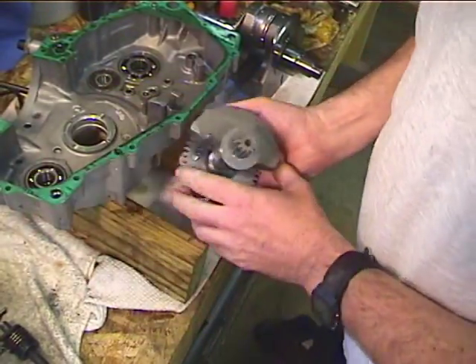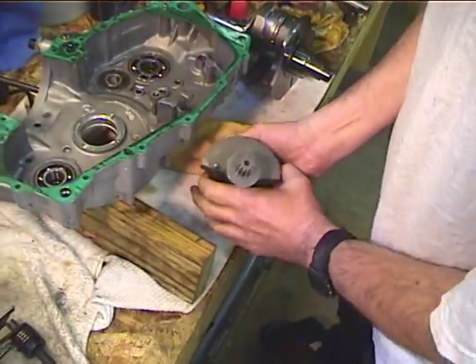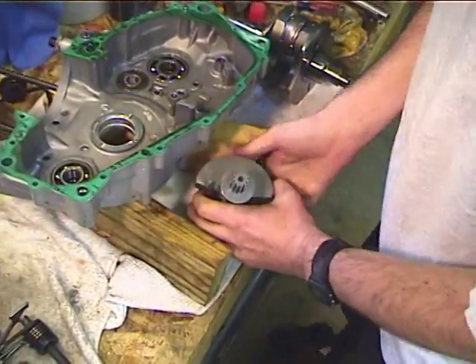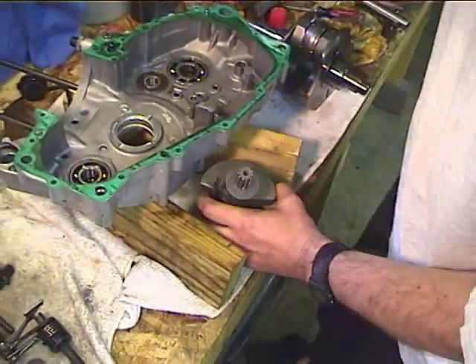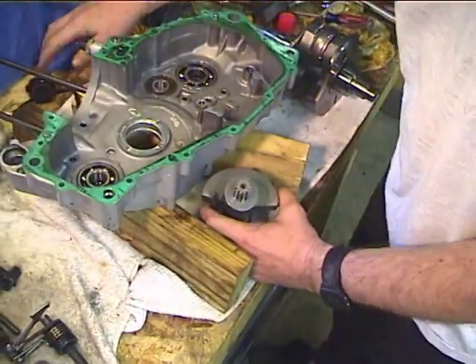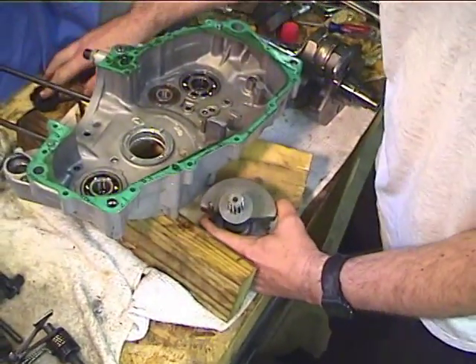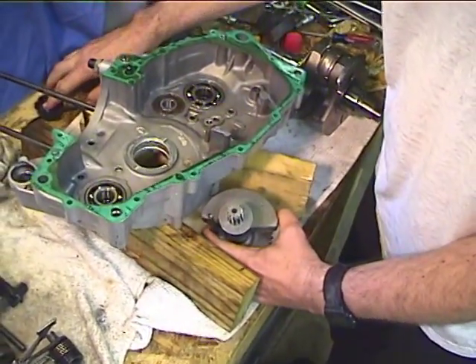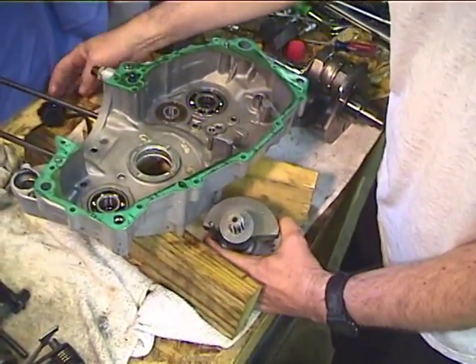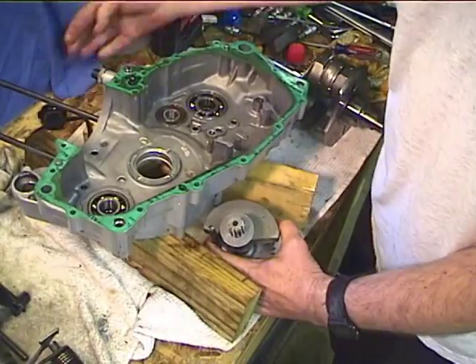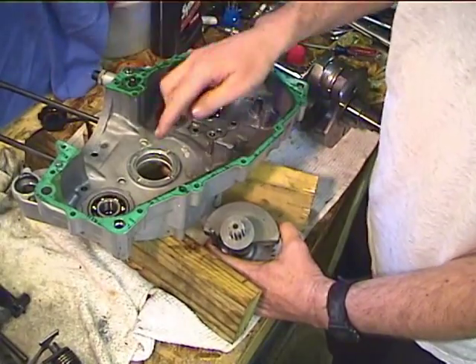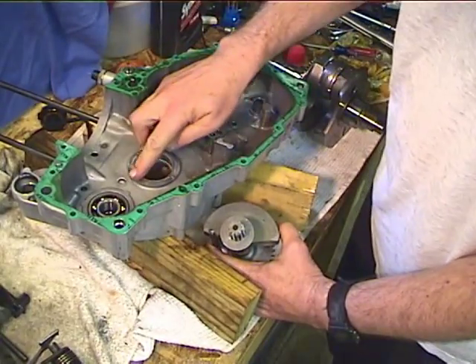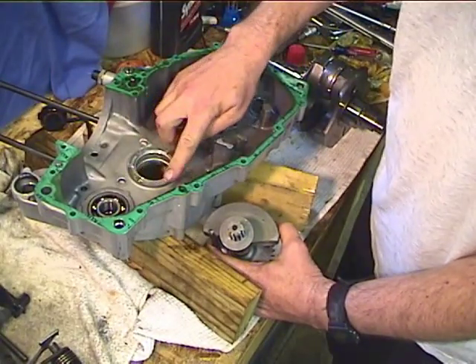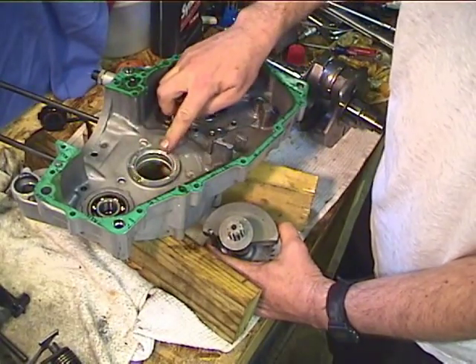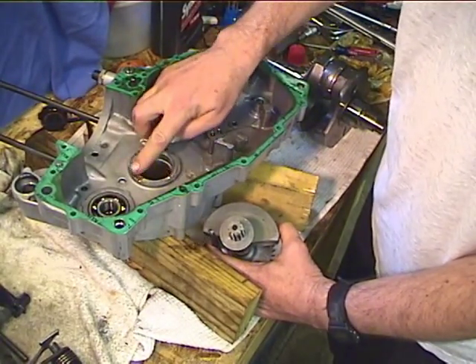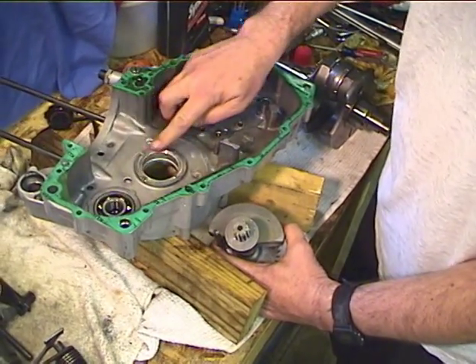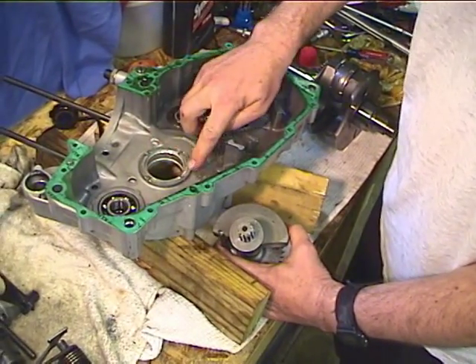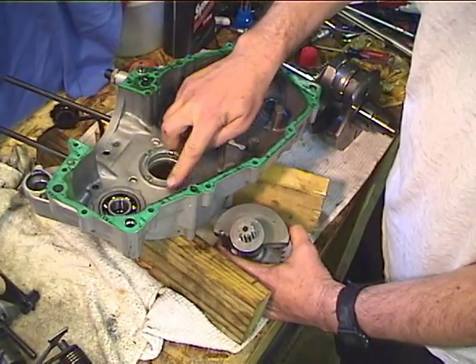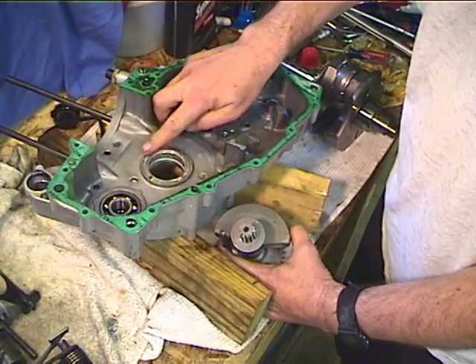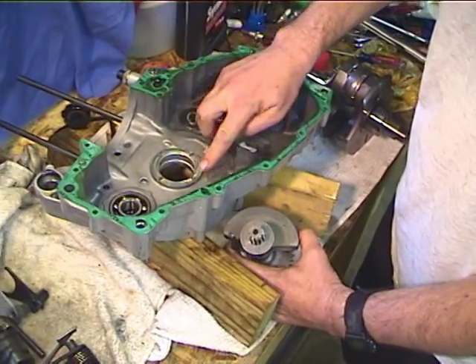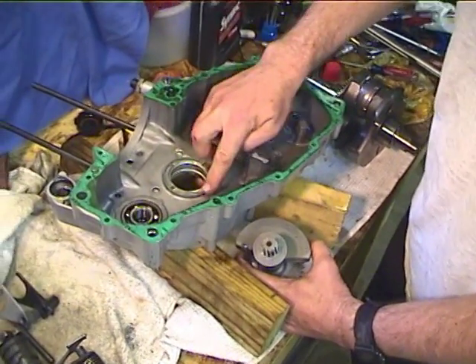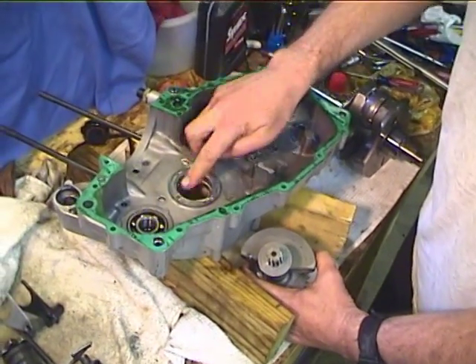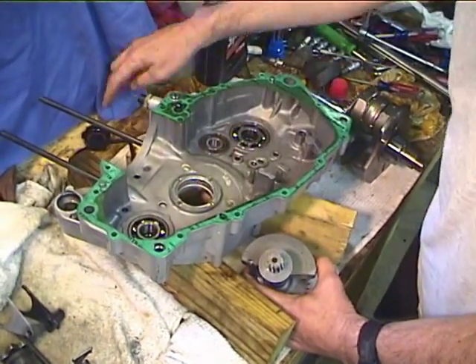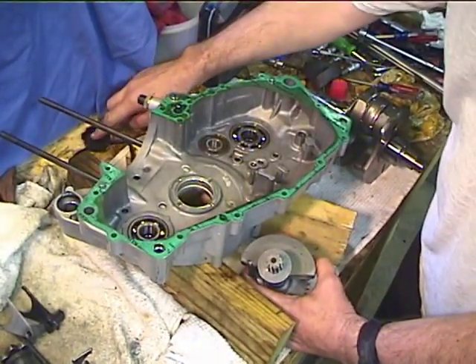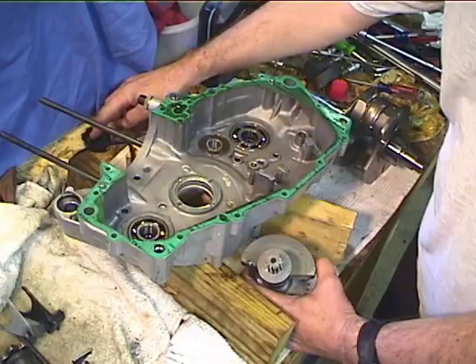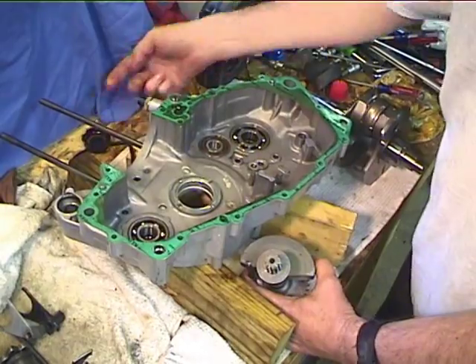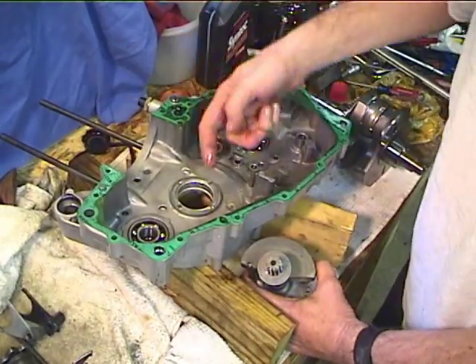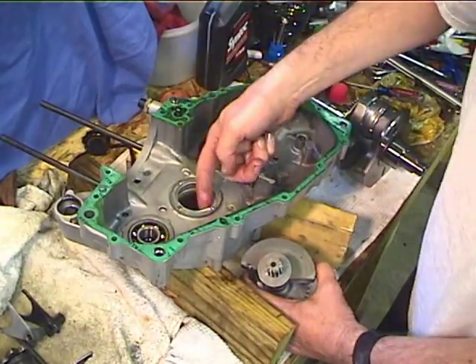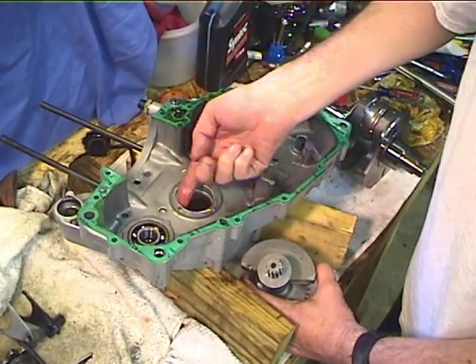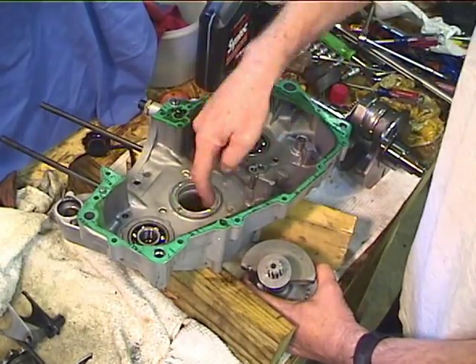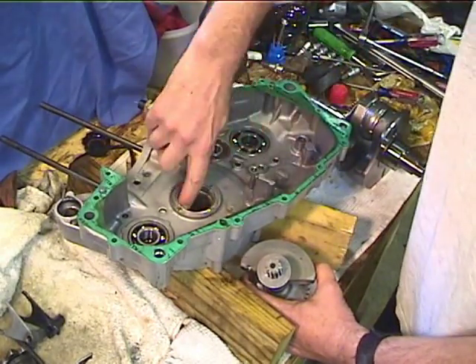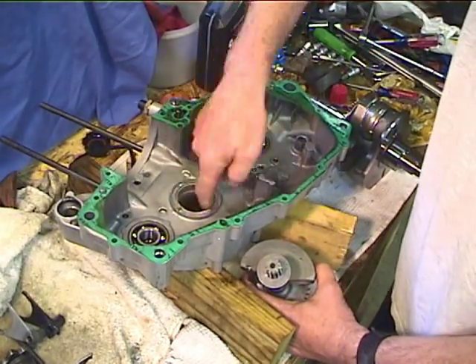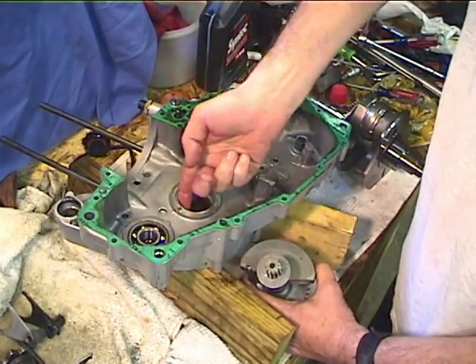Now we want to take a touch of oil, put it on the bearing surface, take another touch of oil, put it on the internal bearing.